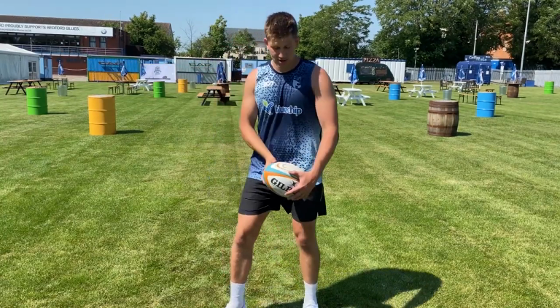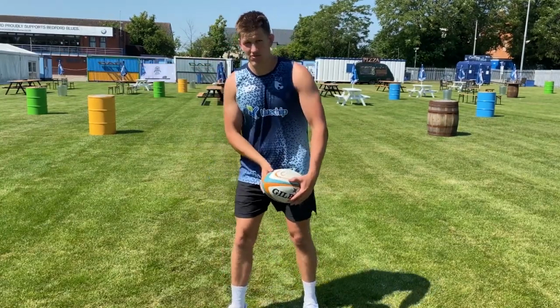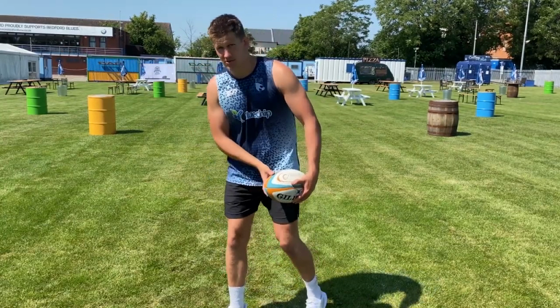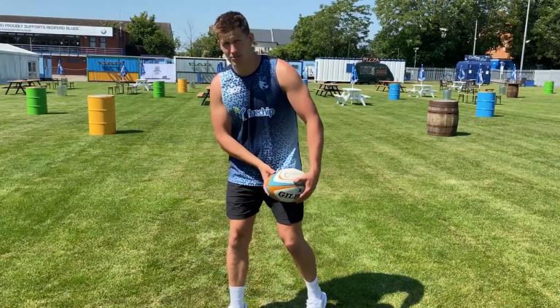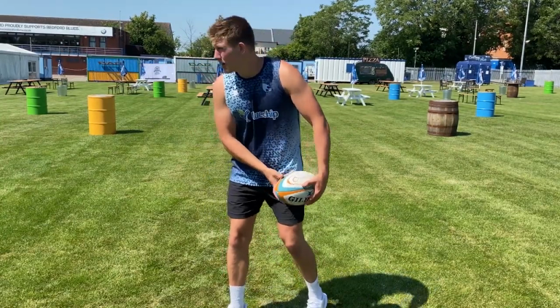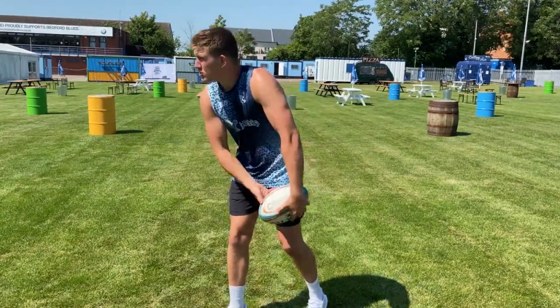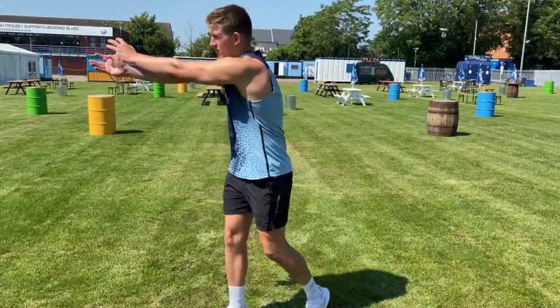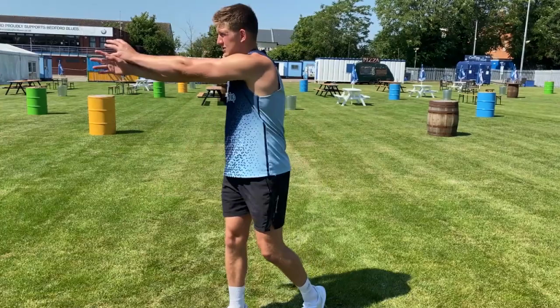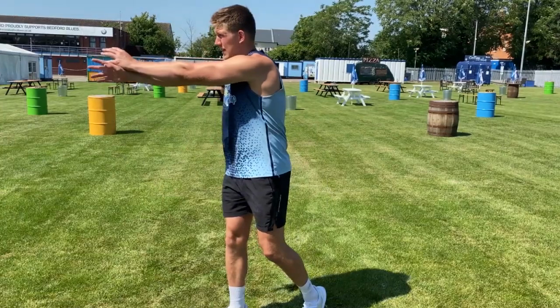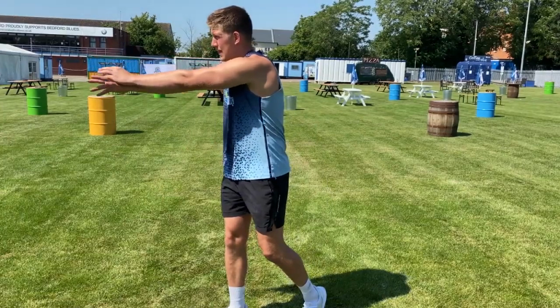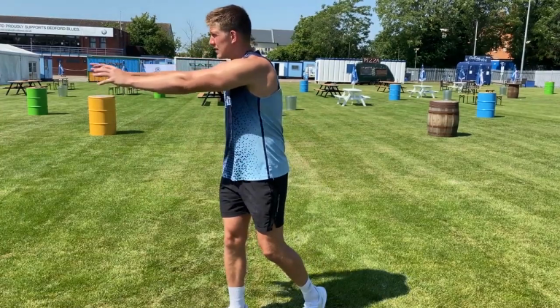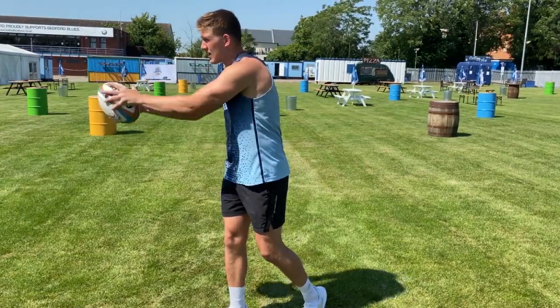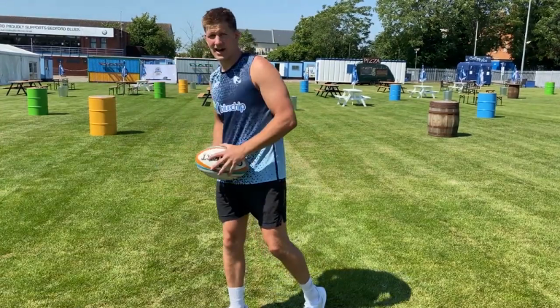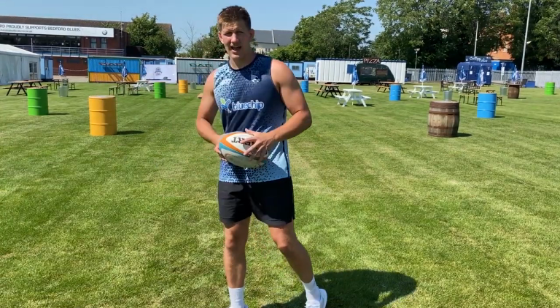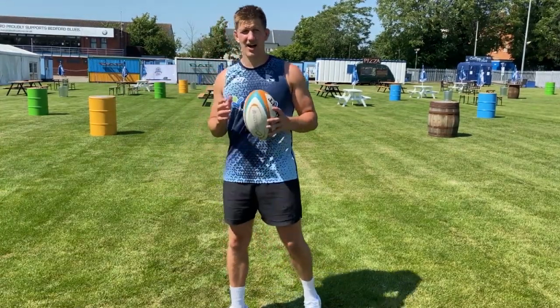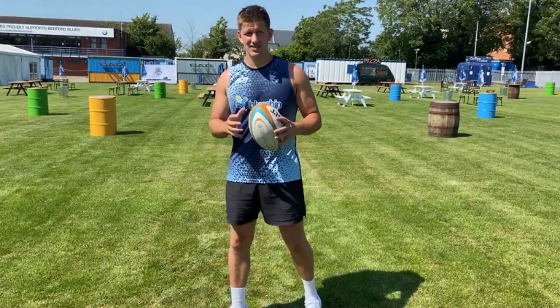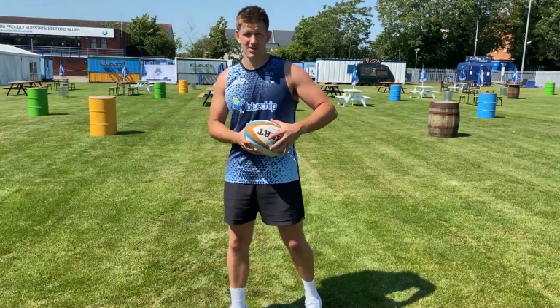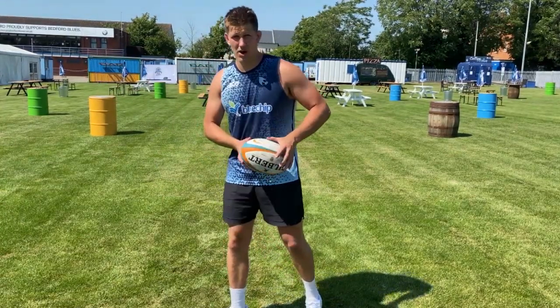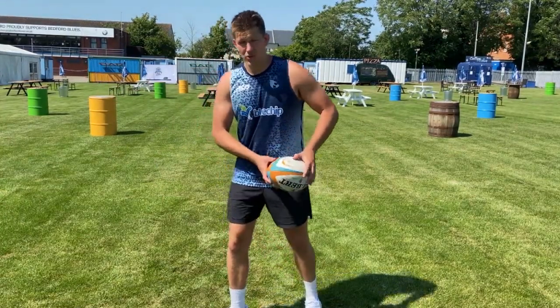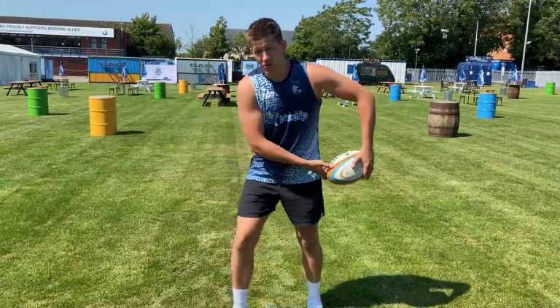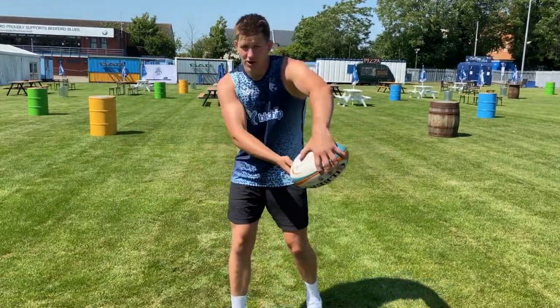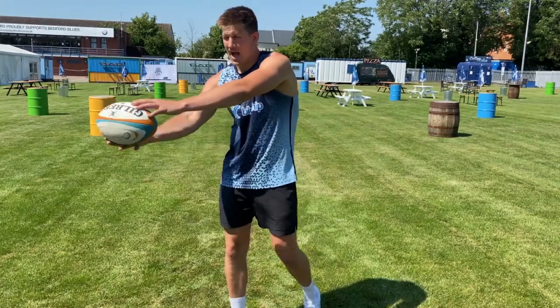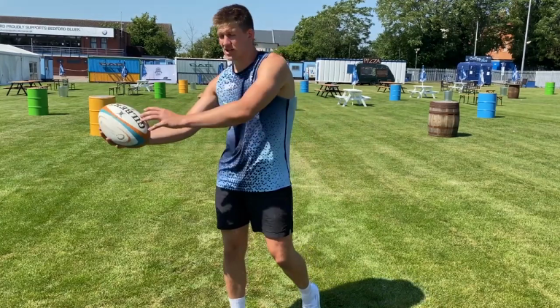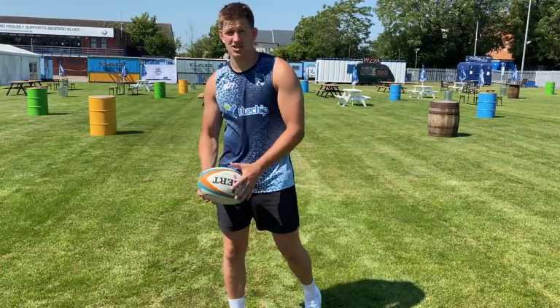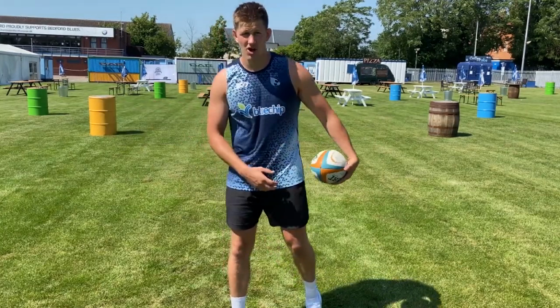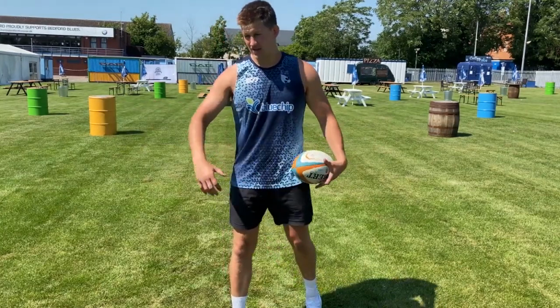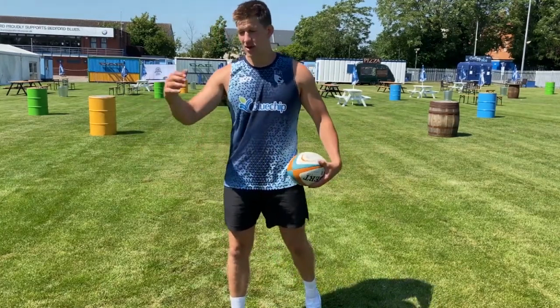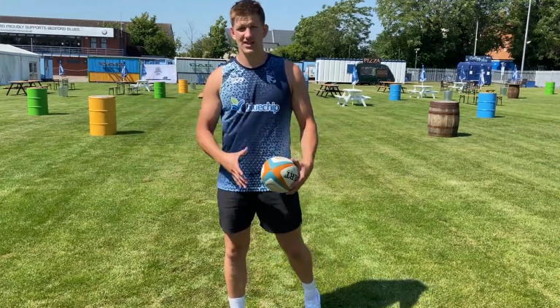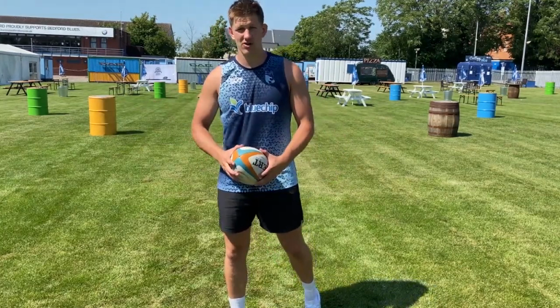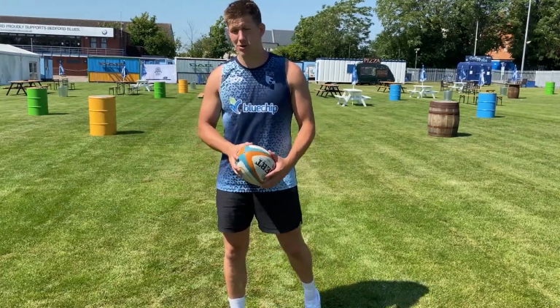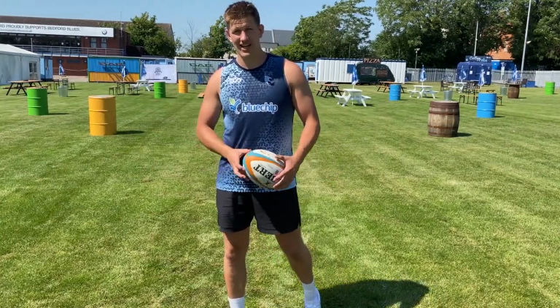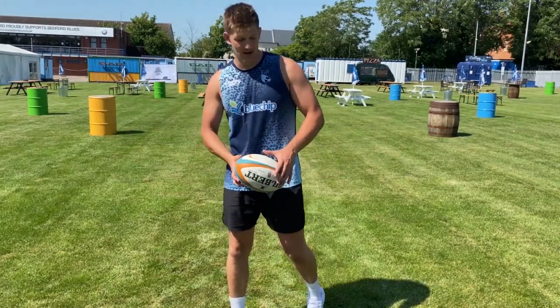So big grip of the ball, push it through, spin it, and again nice and tucked with the elbow. We don't want to be bringing it out — that's going to be slow, and if there's someone trying to tackle you, they're probably going to get to it.